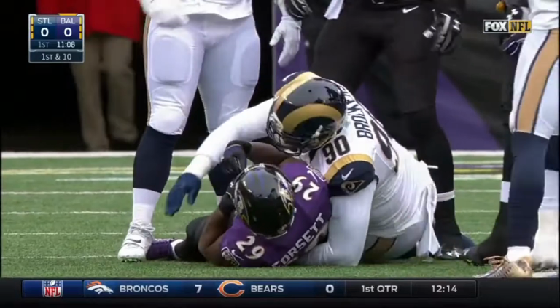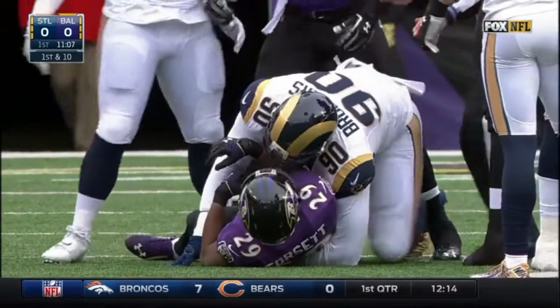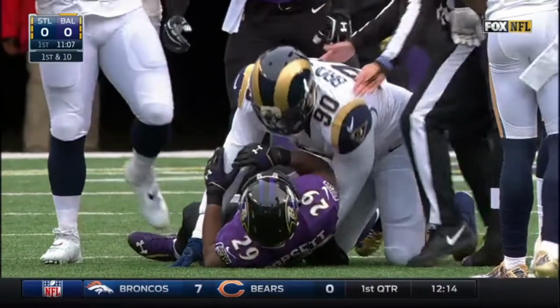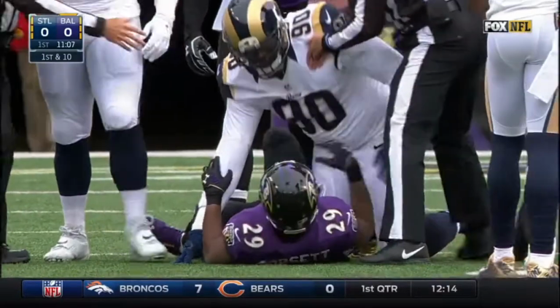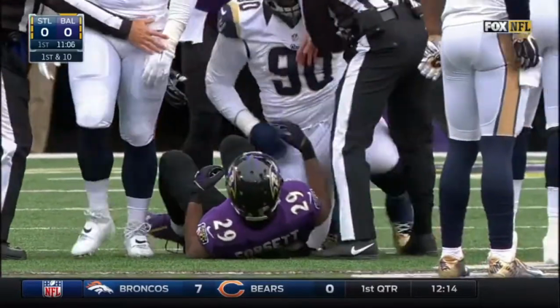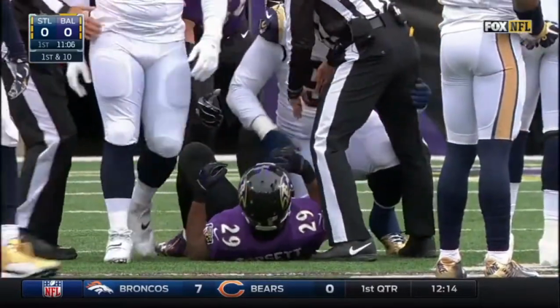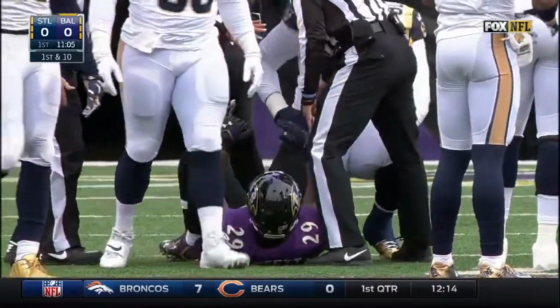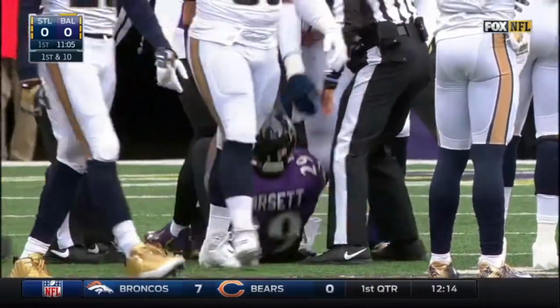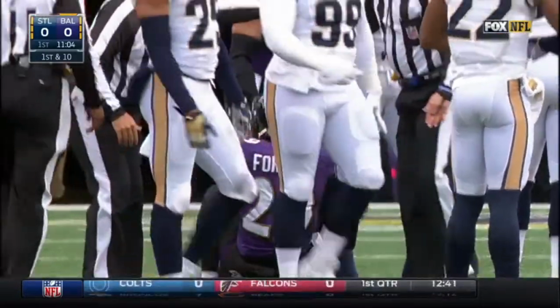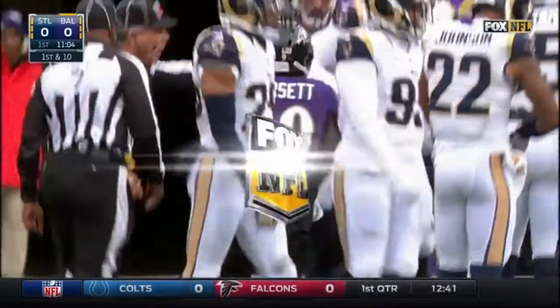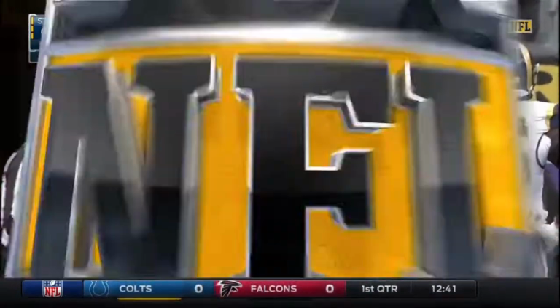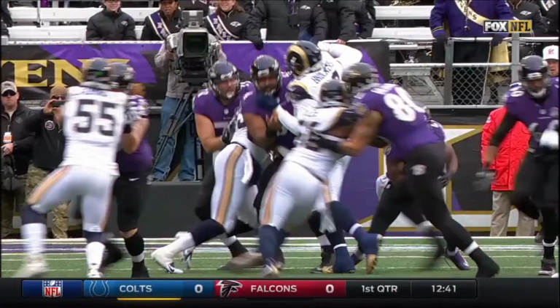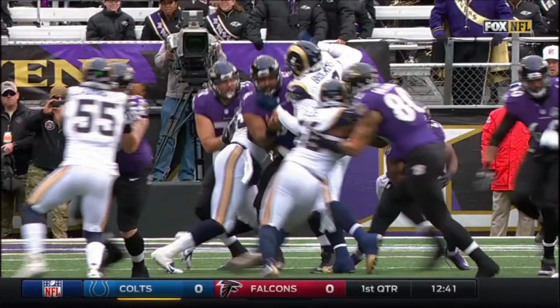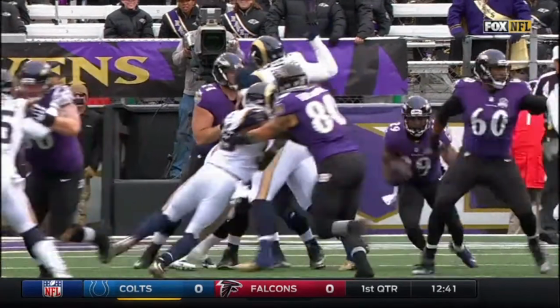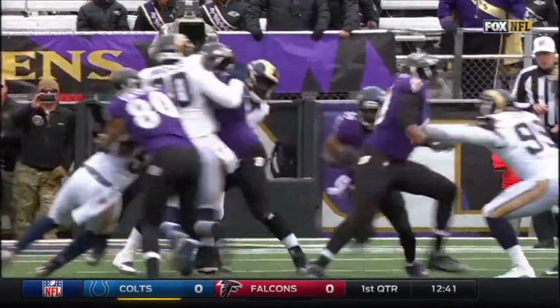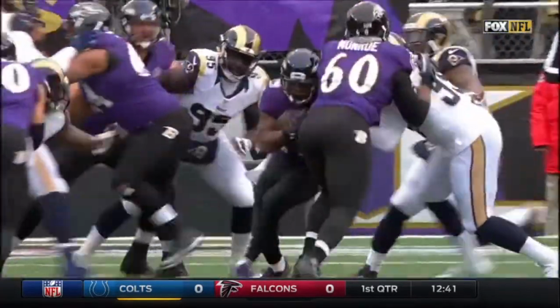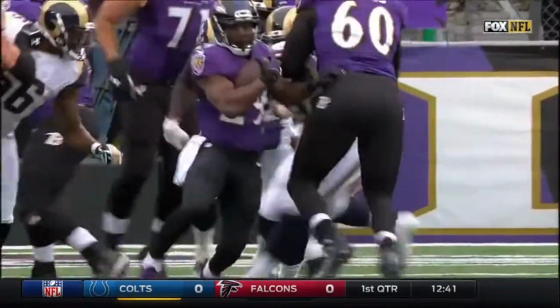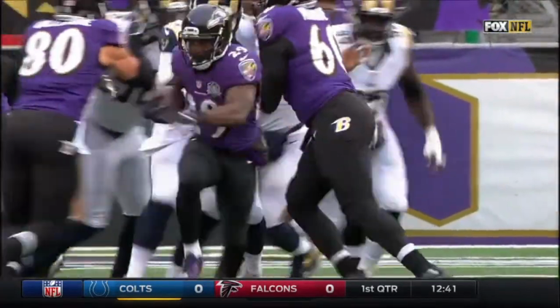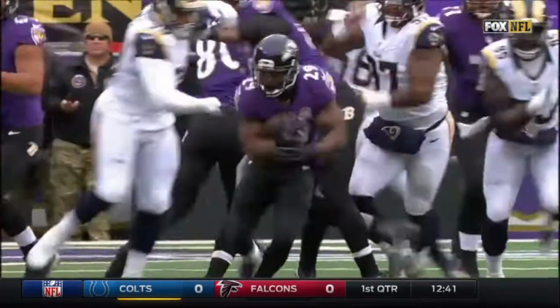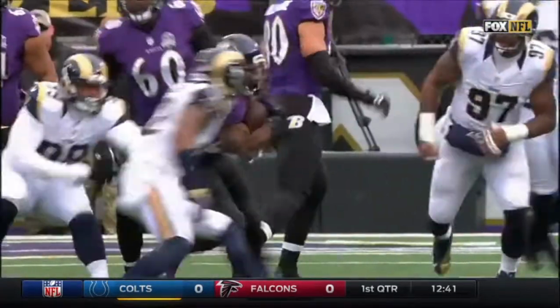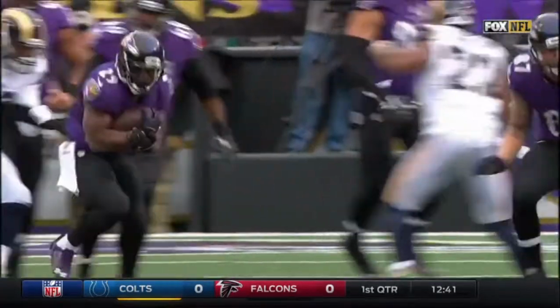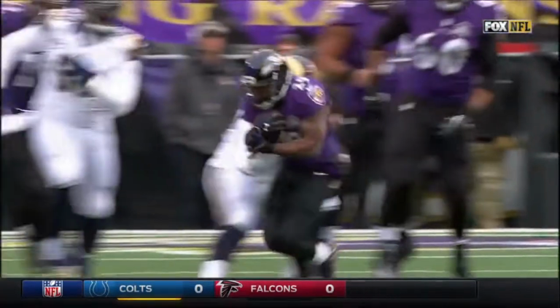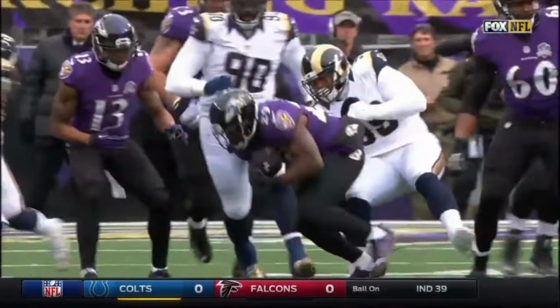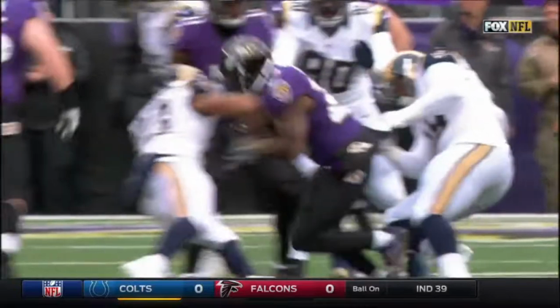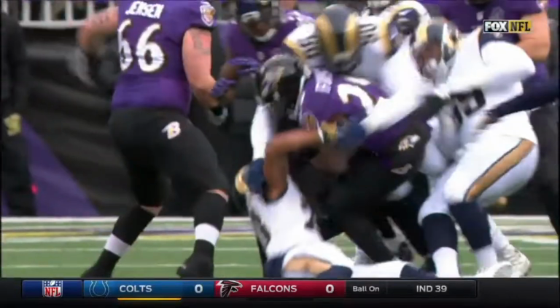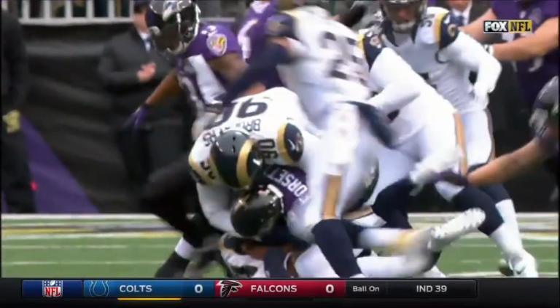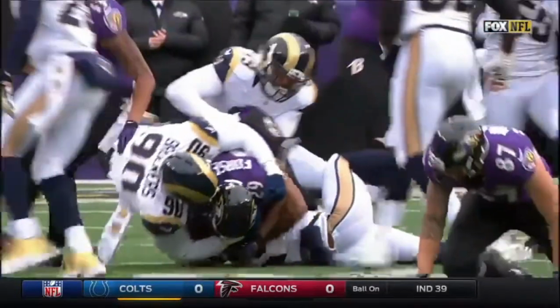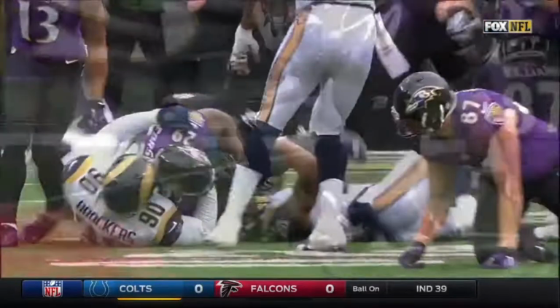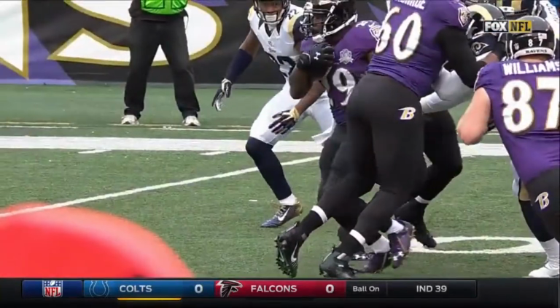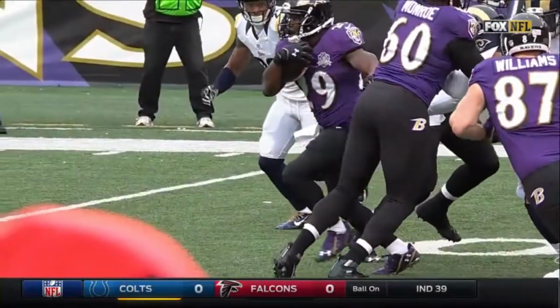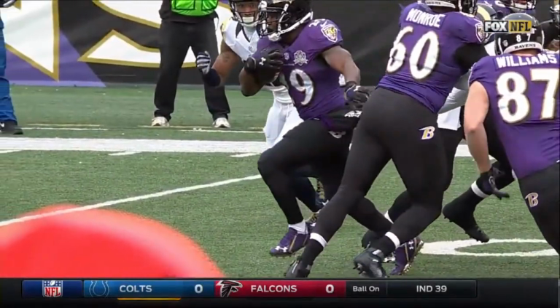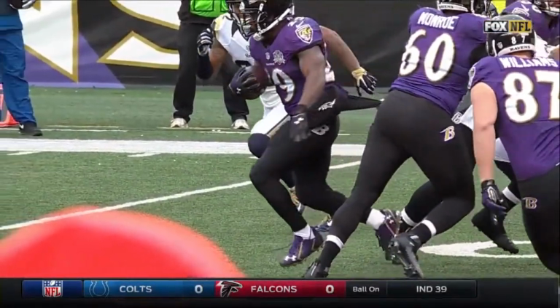Well, the Rams better get that cleaned up right now. They had two explosive plays up near 80 yards last week against the Chicago Bears, and a lot of that had to do with poor angles and poor tackling. And here is an early example of it in this game here to start off.